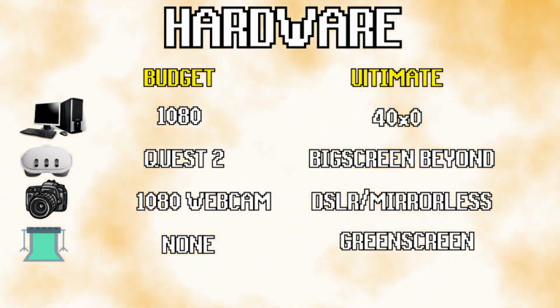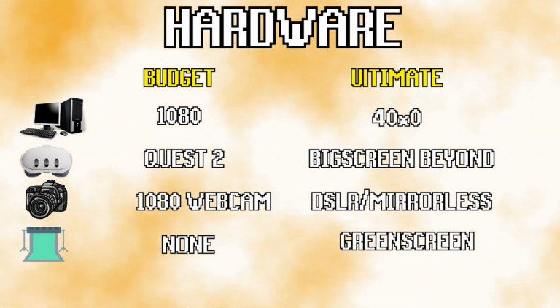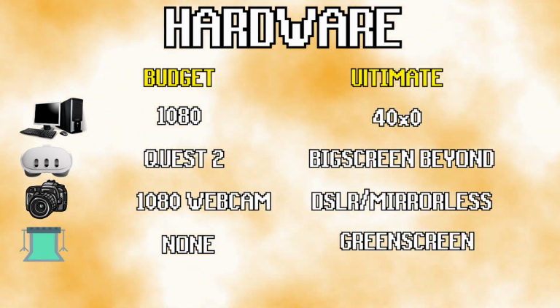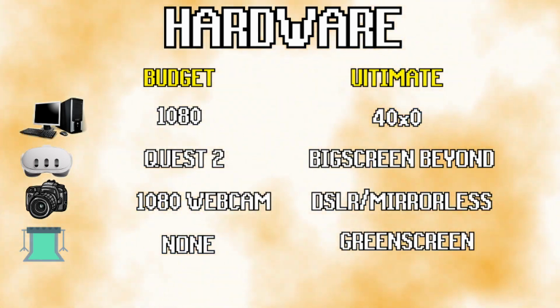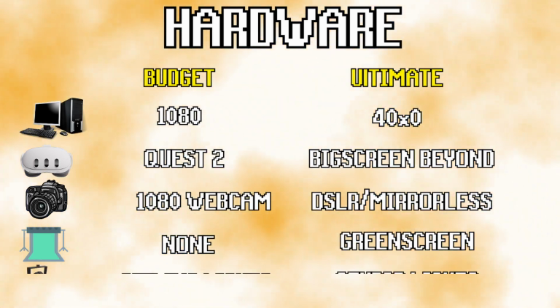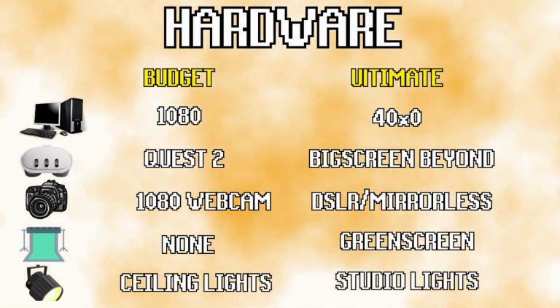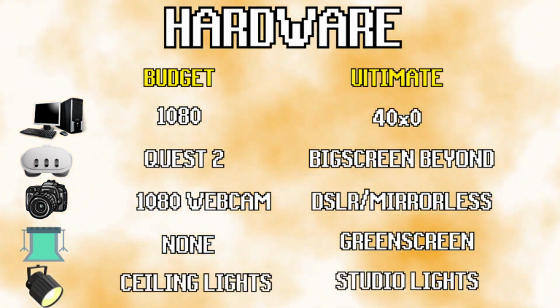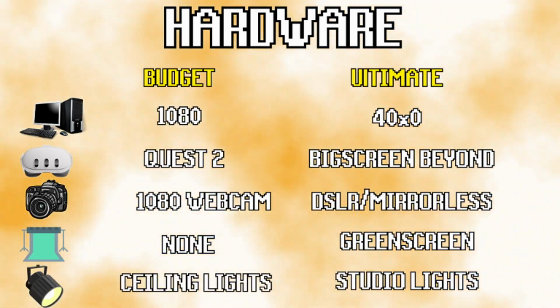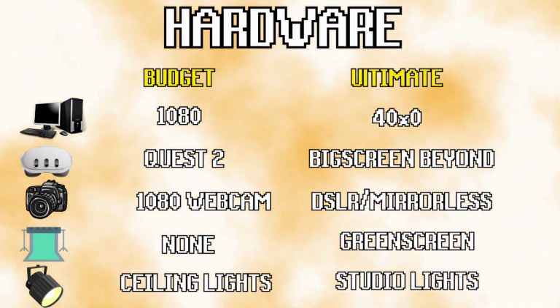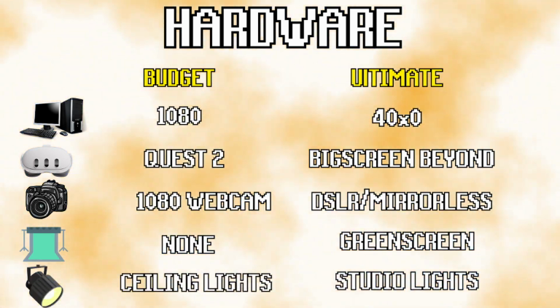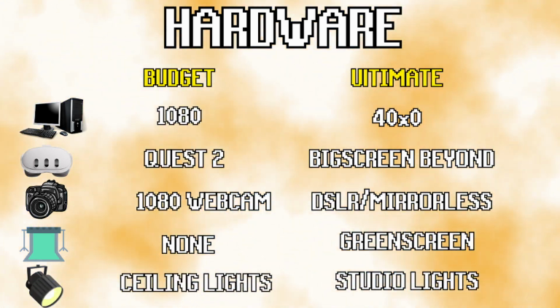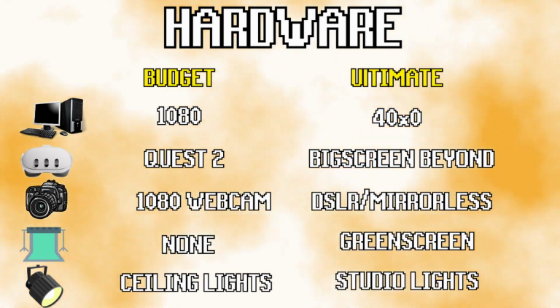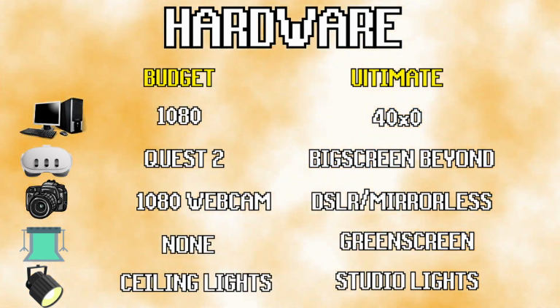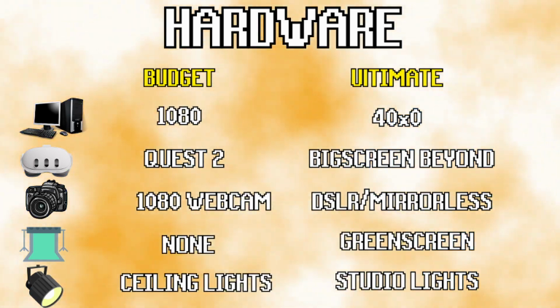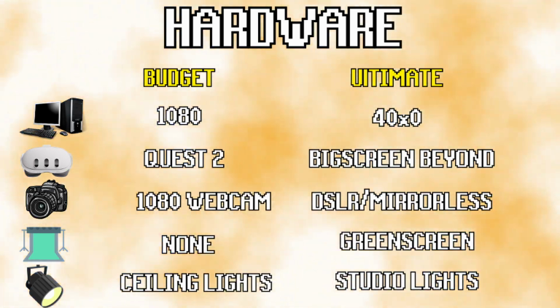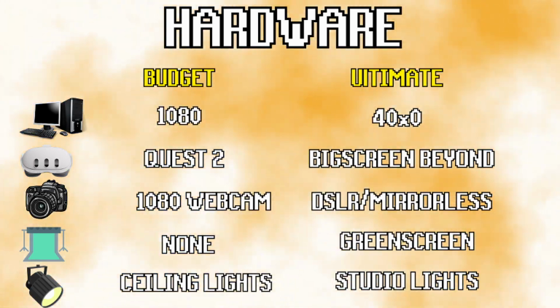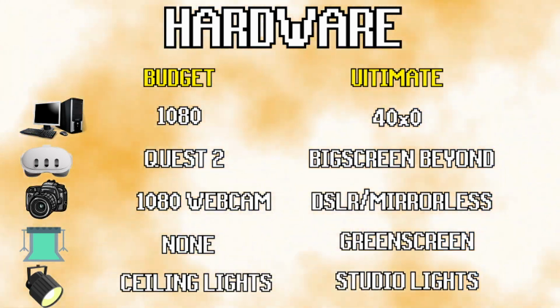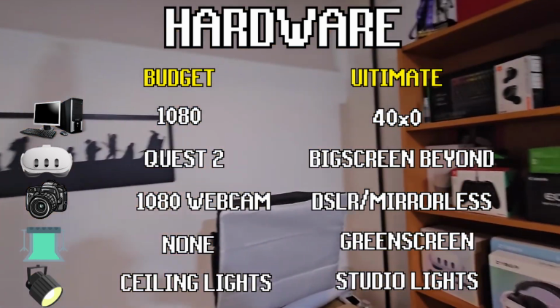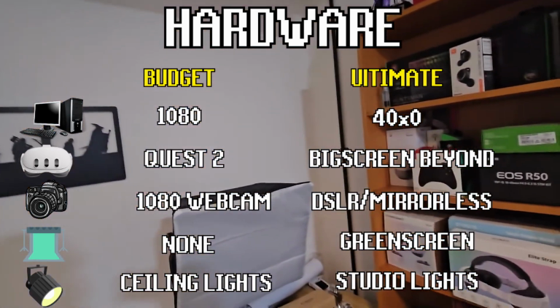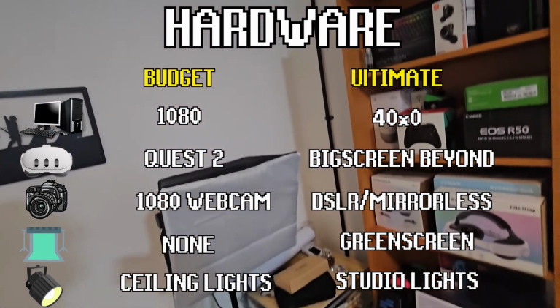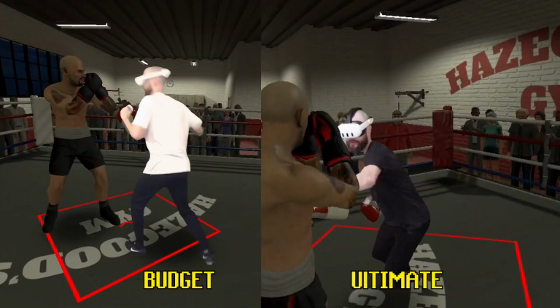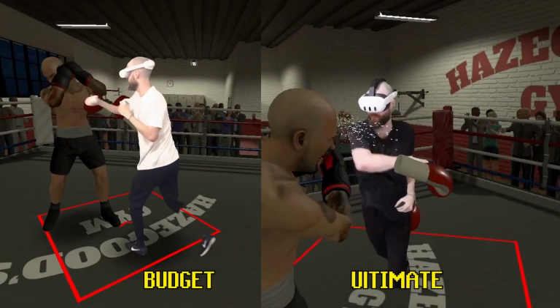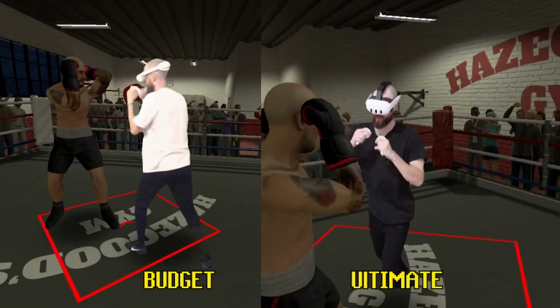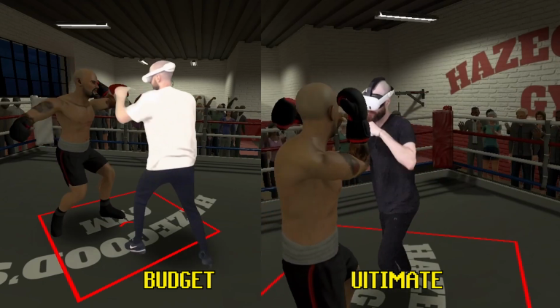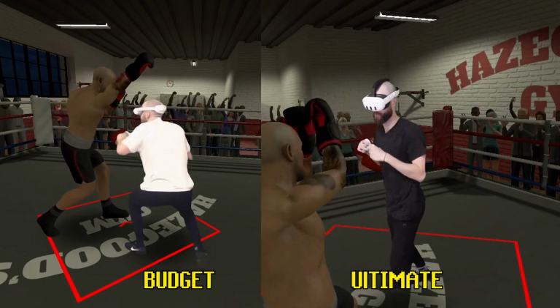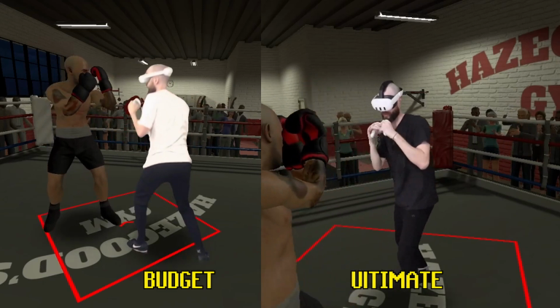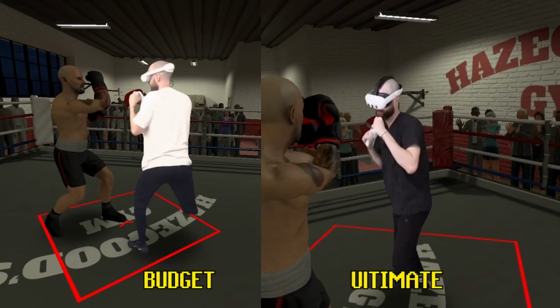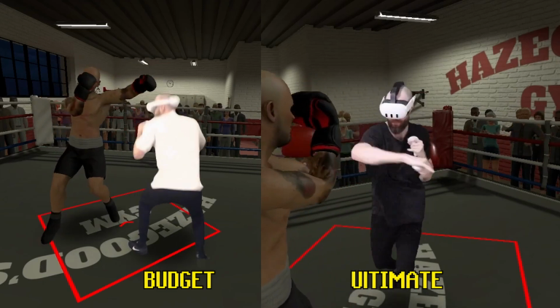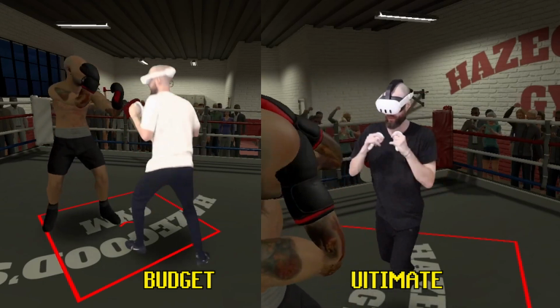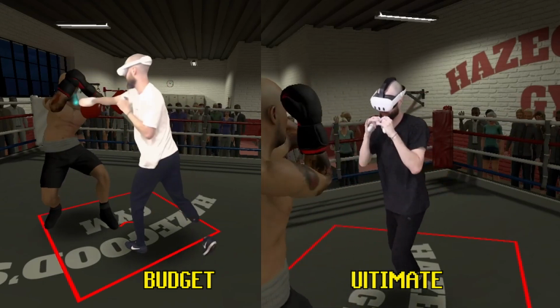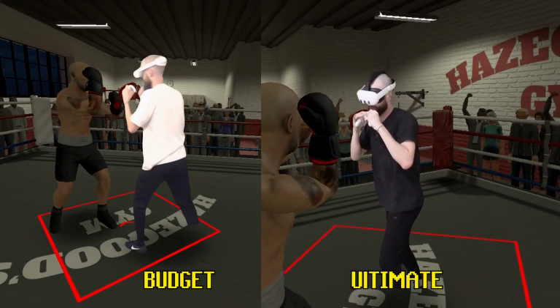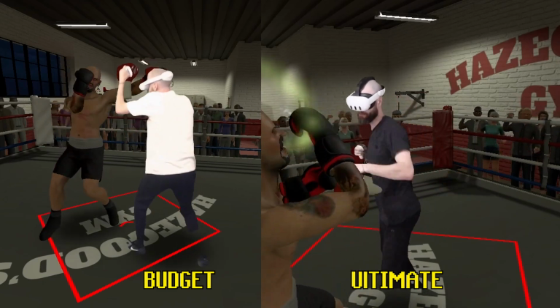The final hardware item is just getting some good lighting. If you can get some natural light and just your overhead lights, that should be sufficient. But later down the line you can invest in studio lighting. I'll put on screen now what it looks like to go with a budget option versus a more expensive option.